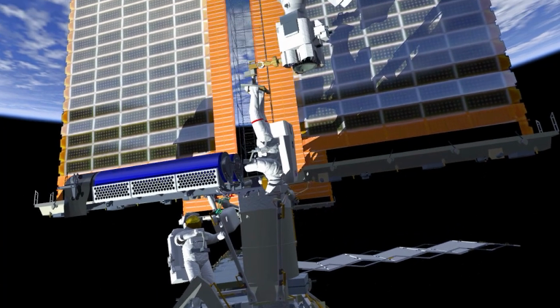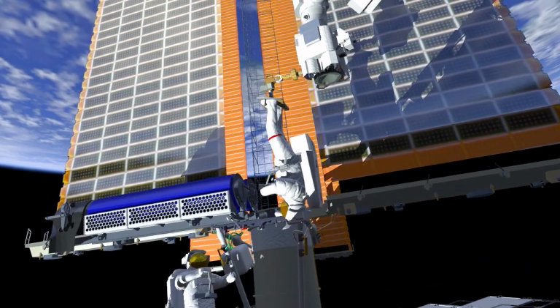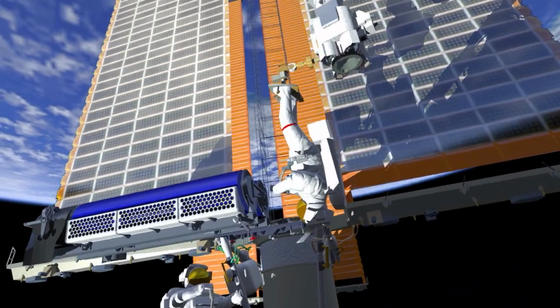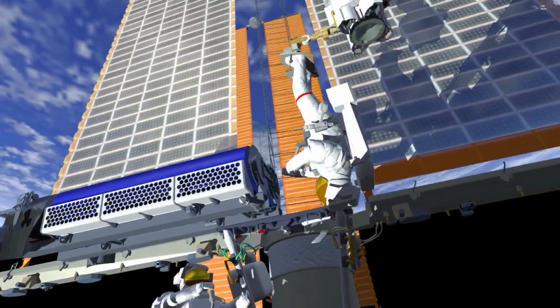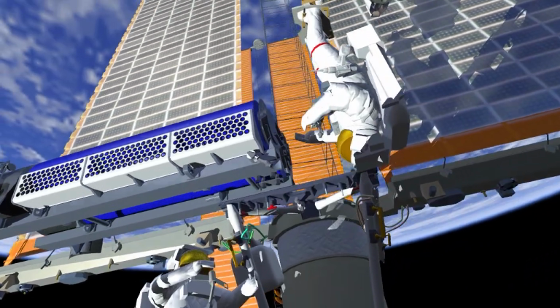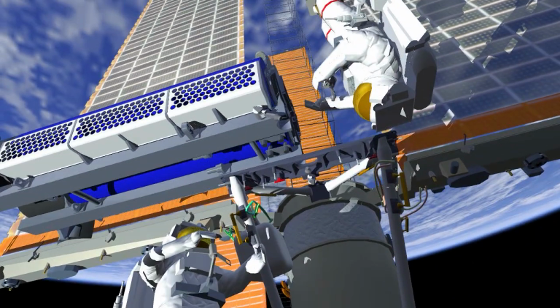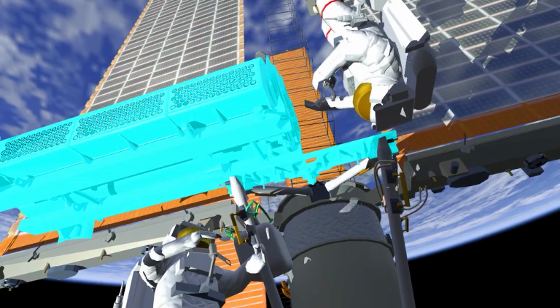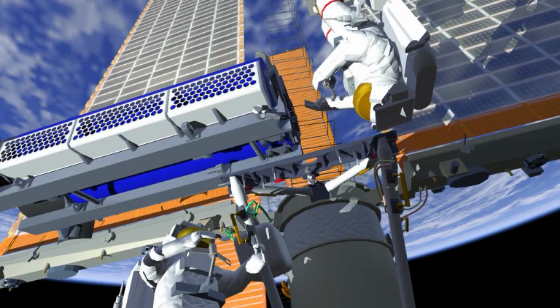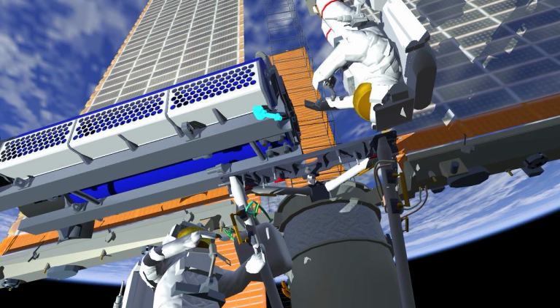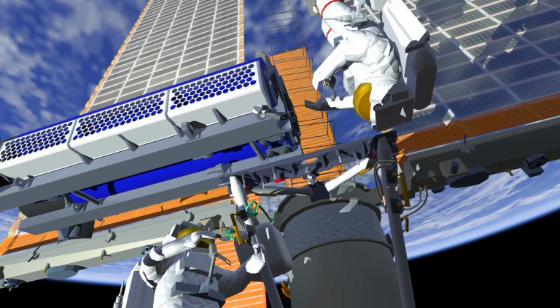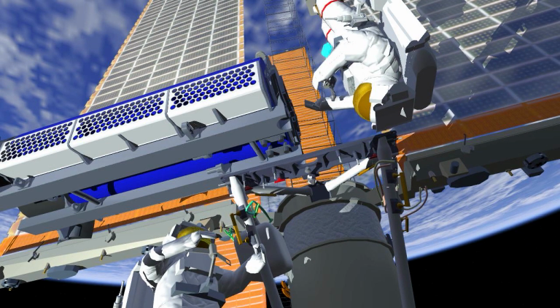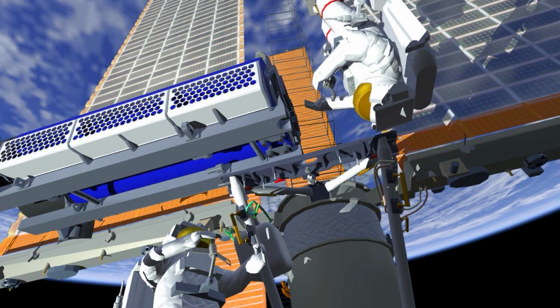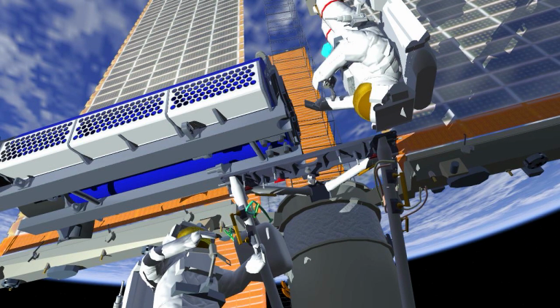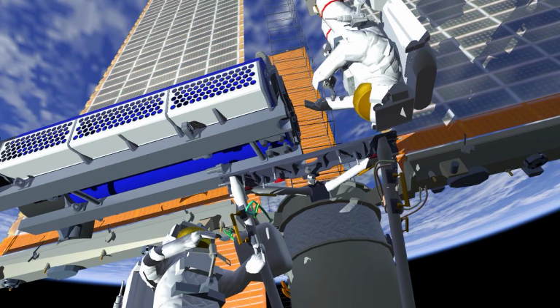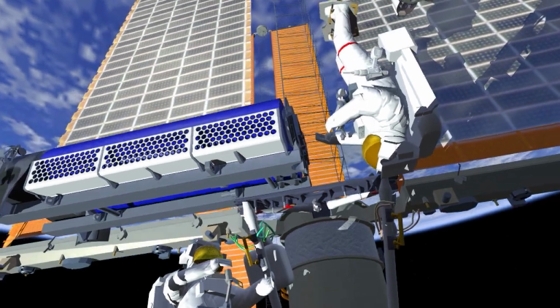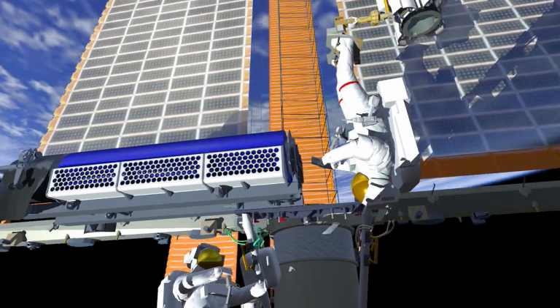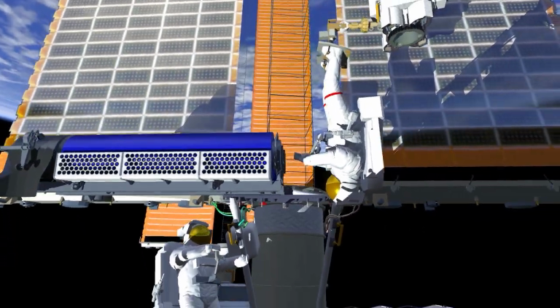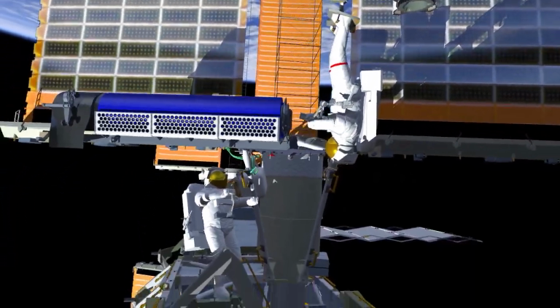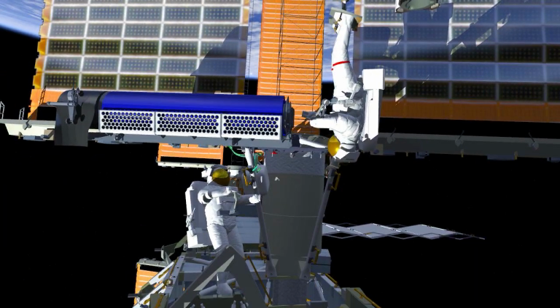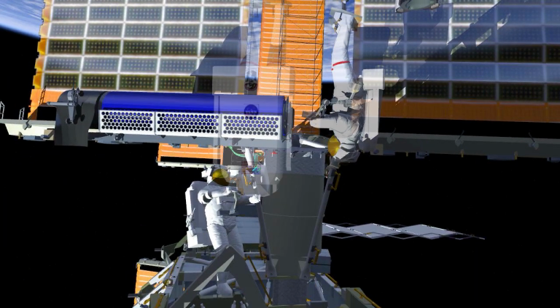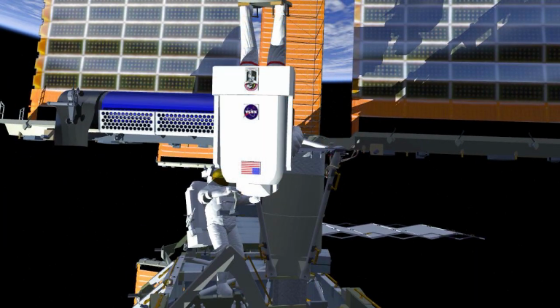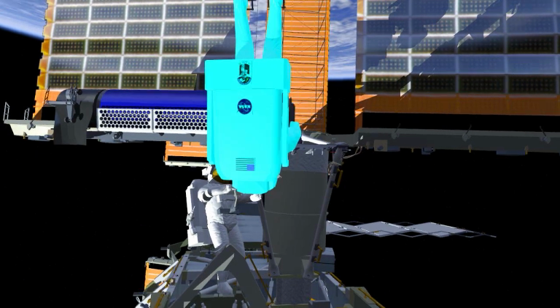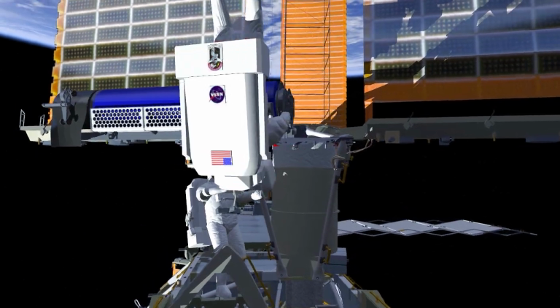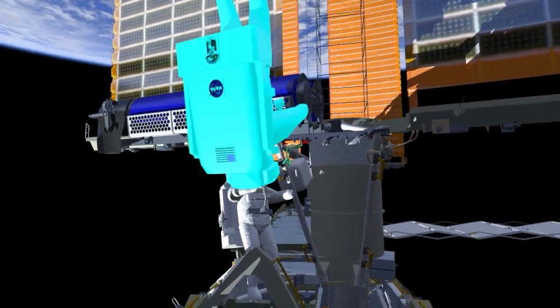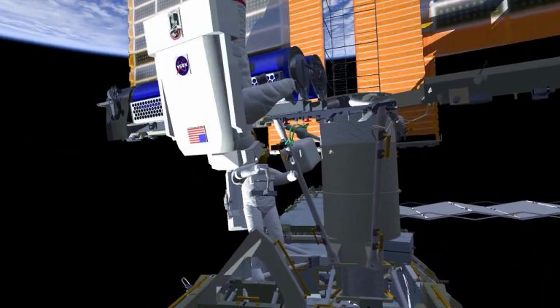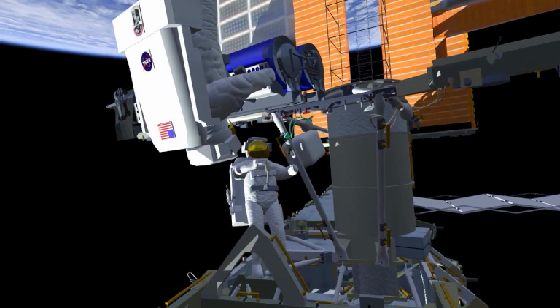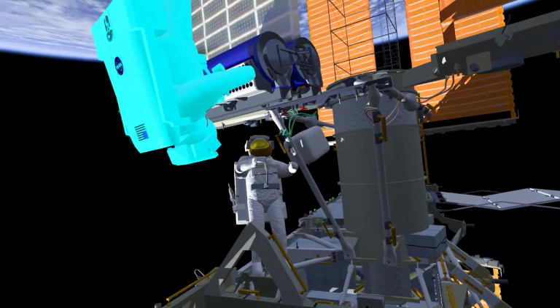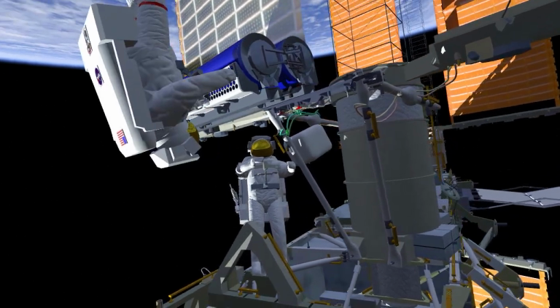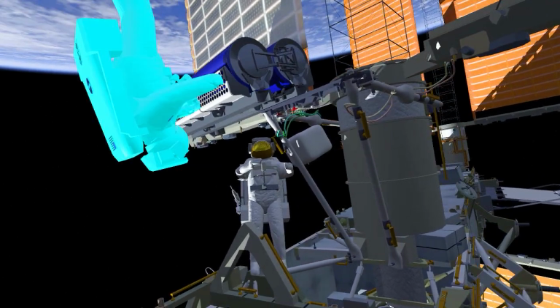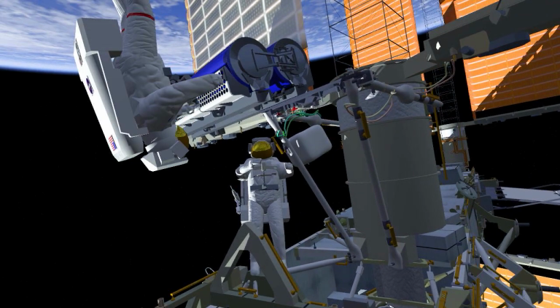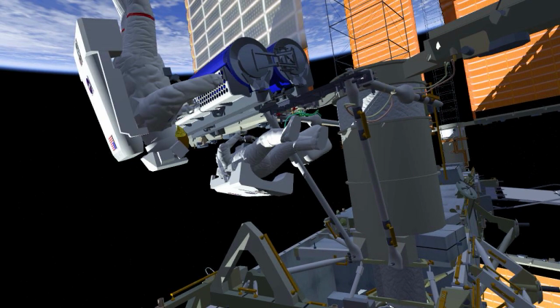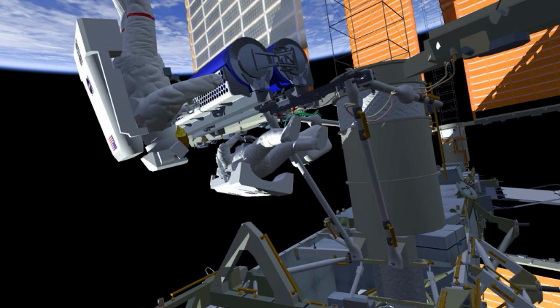The crew will remove the scoops, and EV1 will move into position to release the final bolt holding the Irosa in its folded position. Once released, EV2 will hold Irosa closed while EV1 egresses the foot restraint and gets into position.